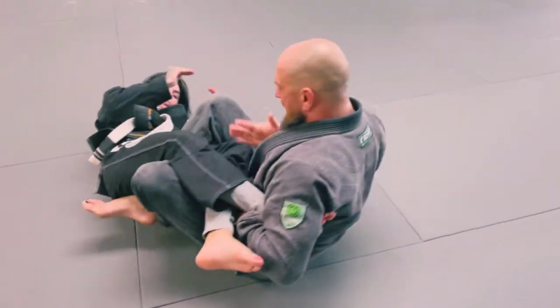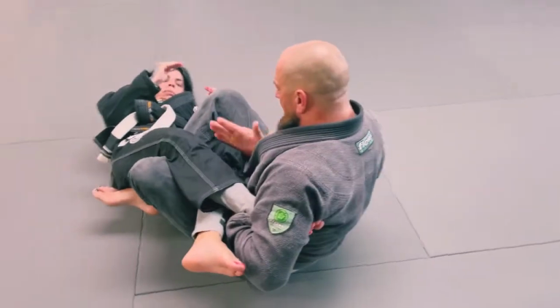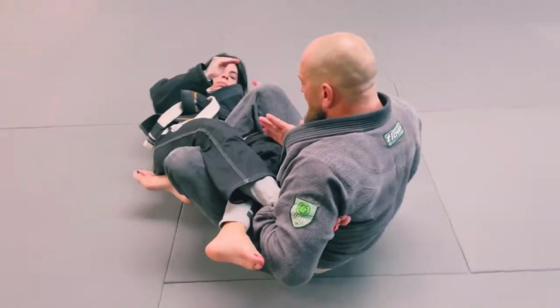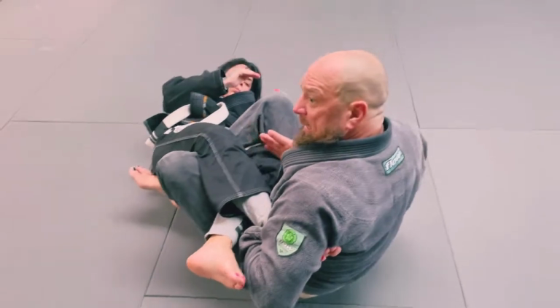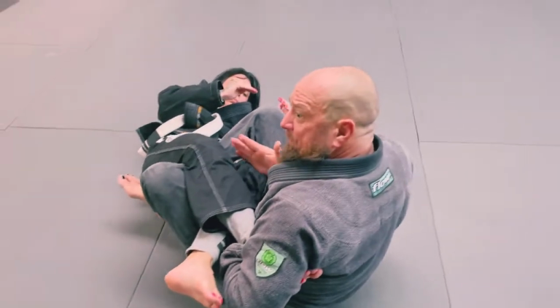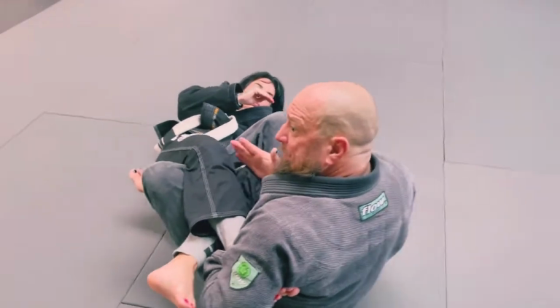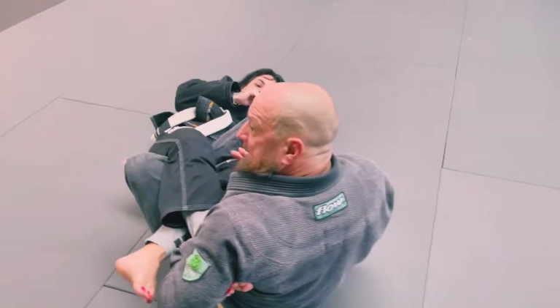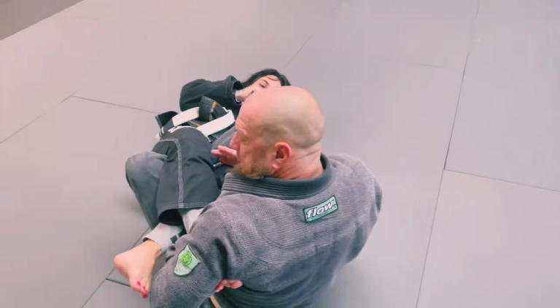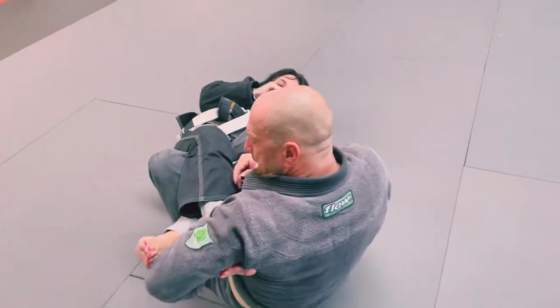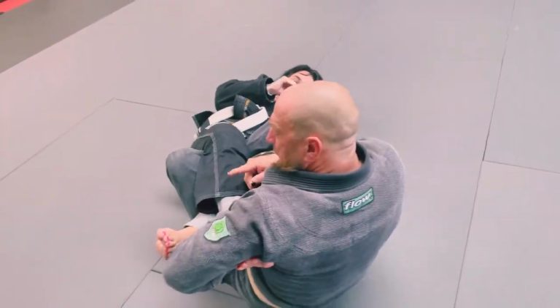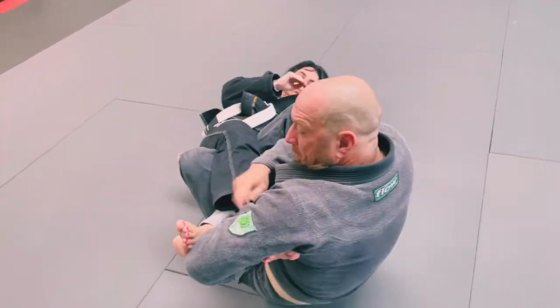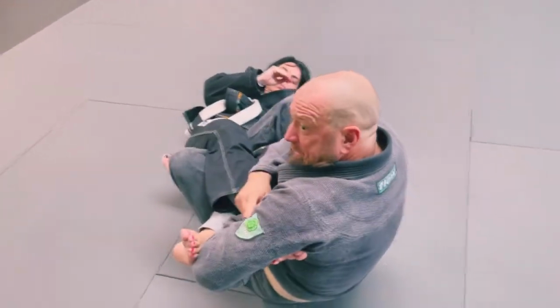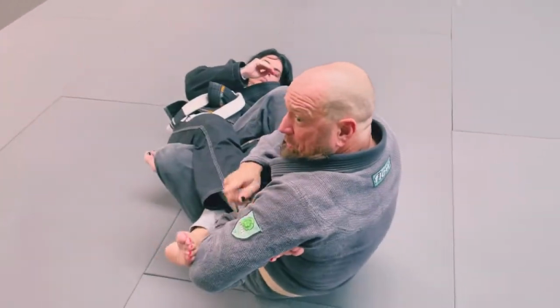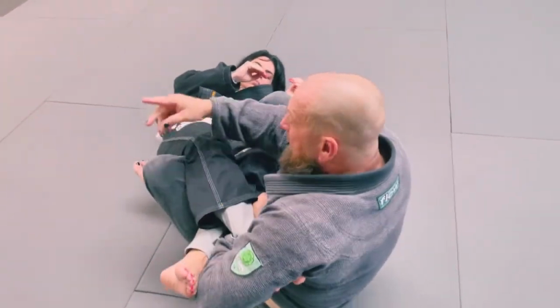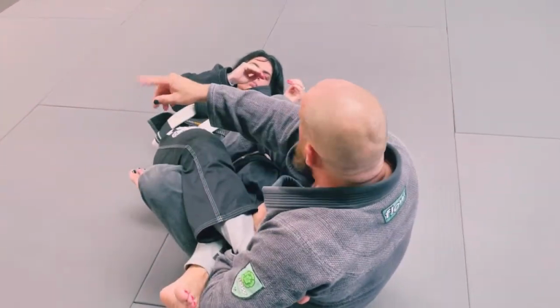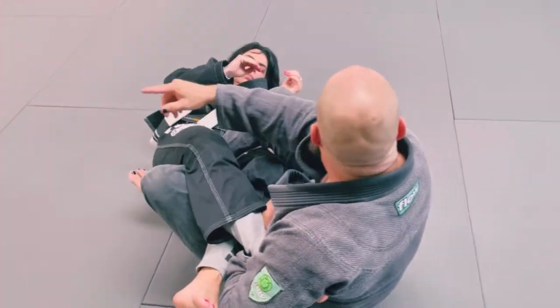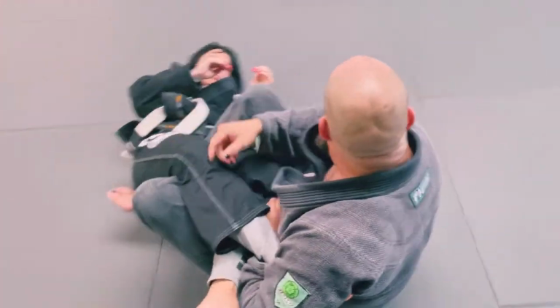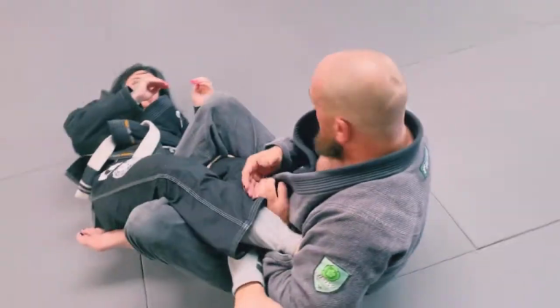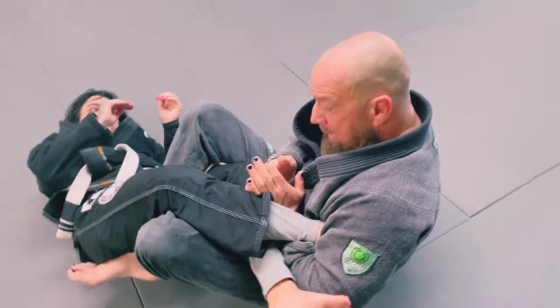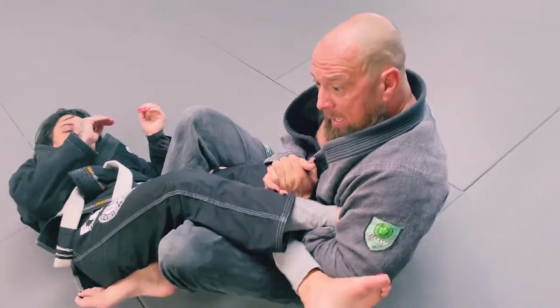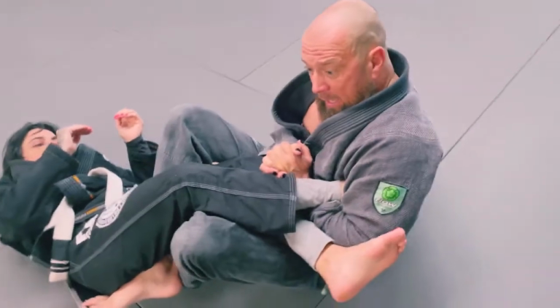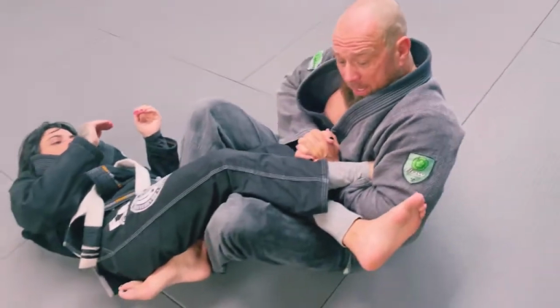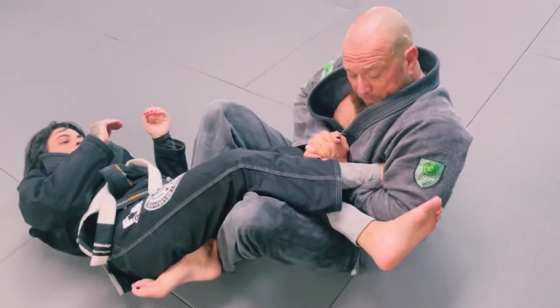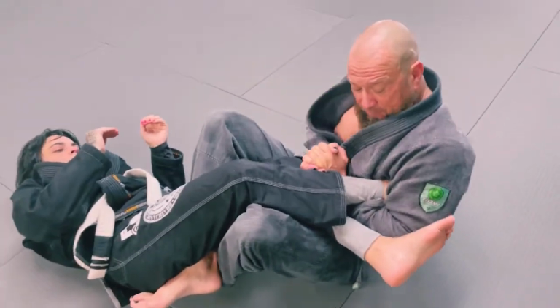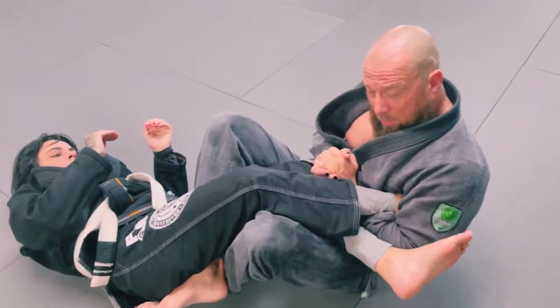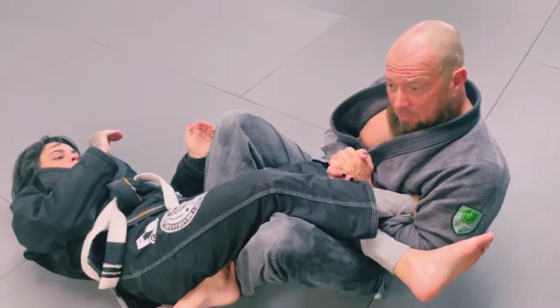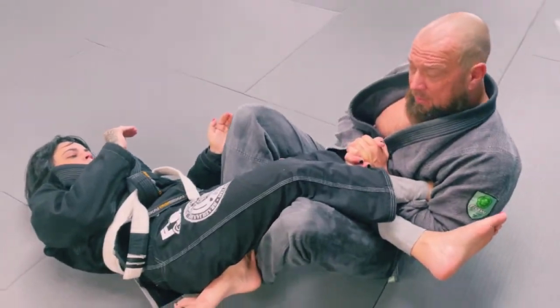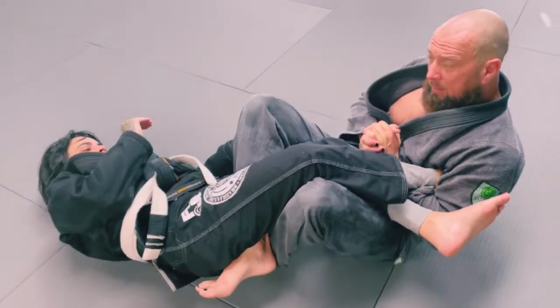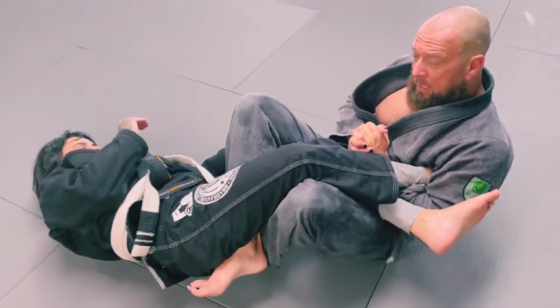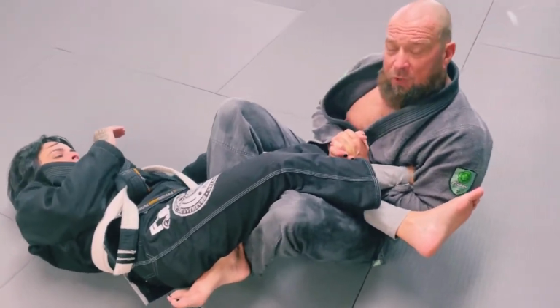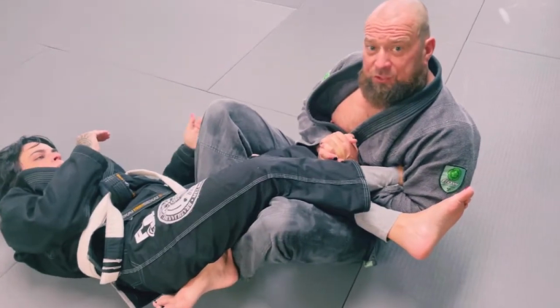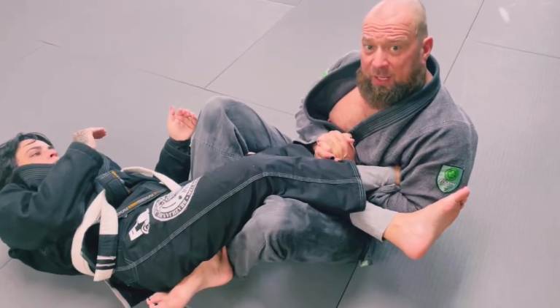Now I want it to be even with the knee. With this arm right here, I can pinch my elbows and go for the straight ankle.